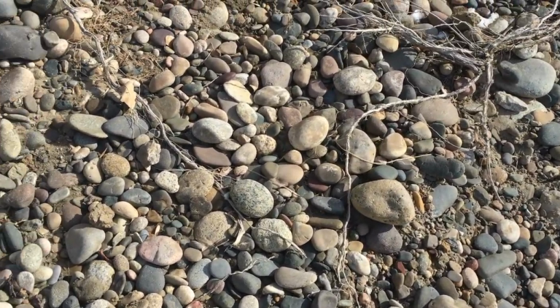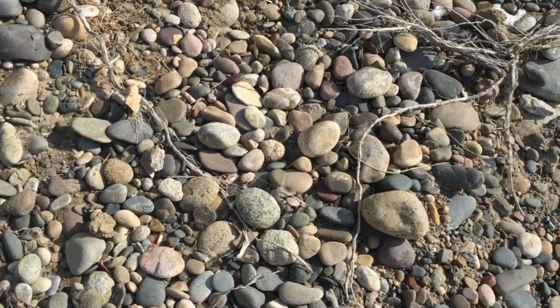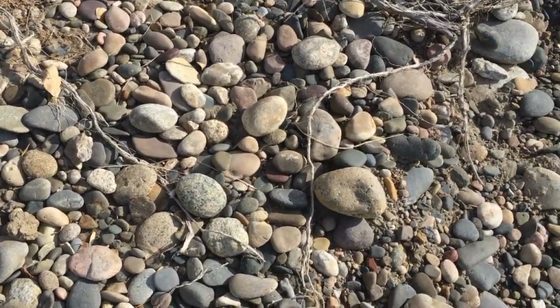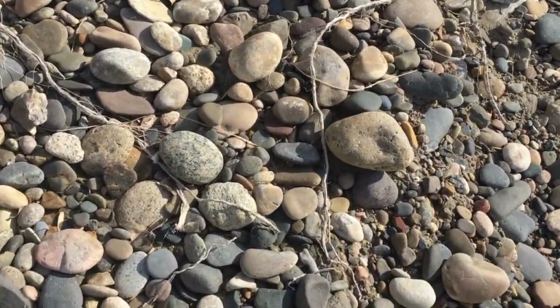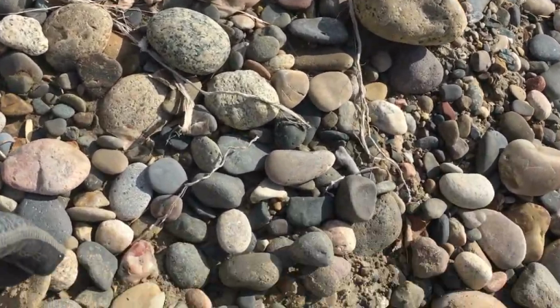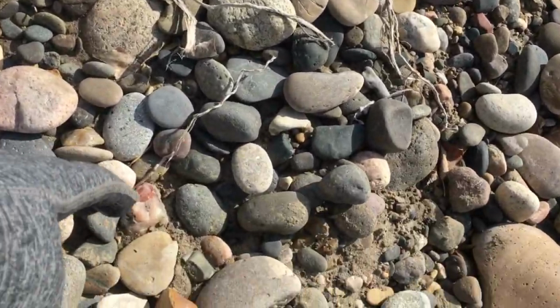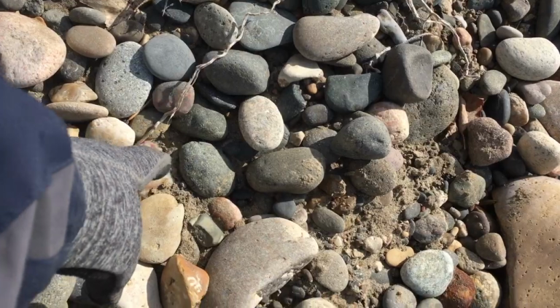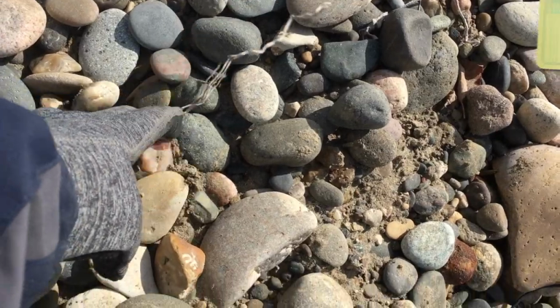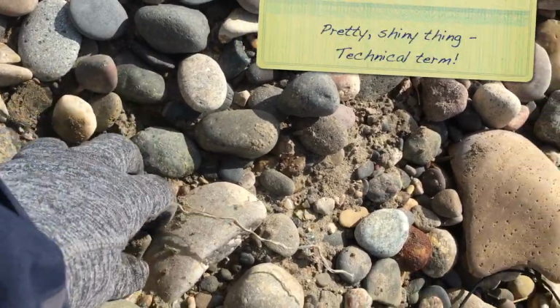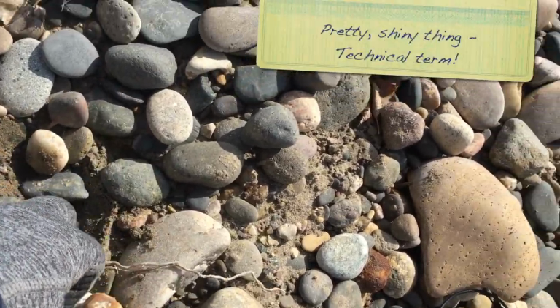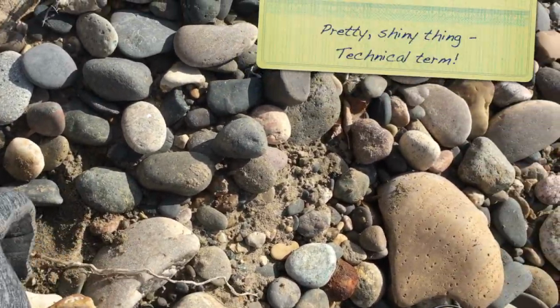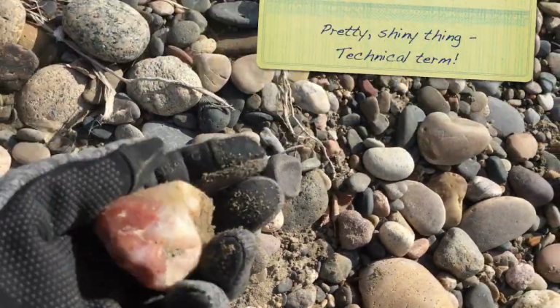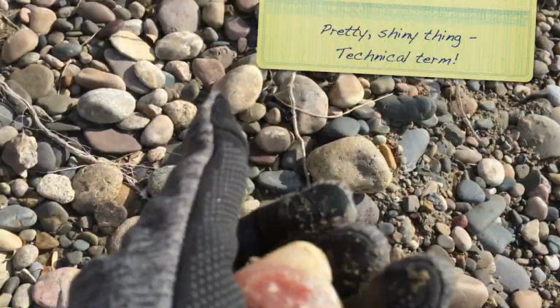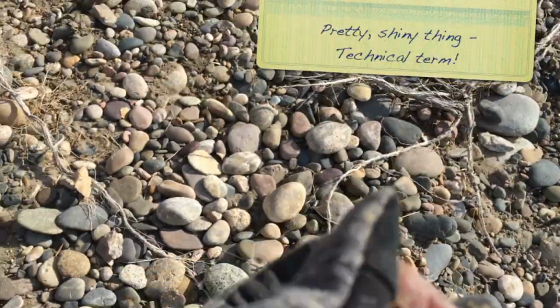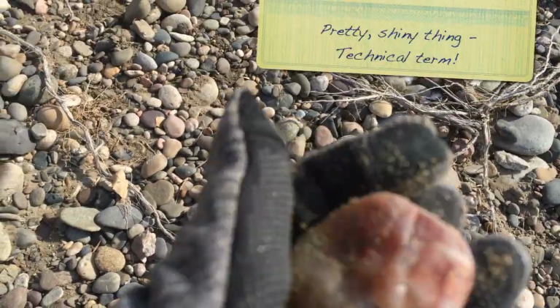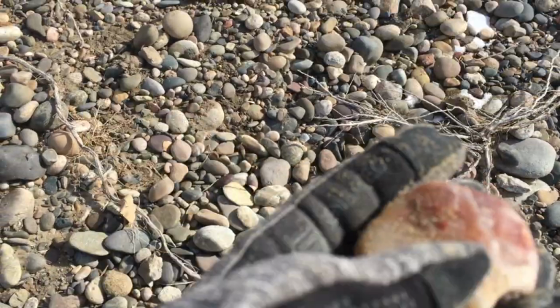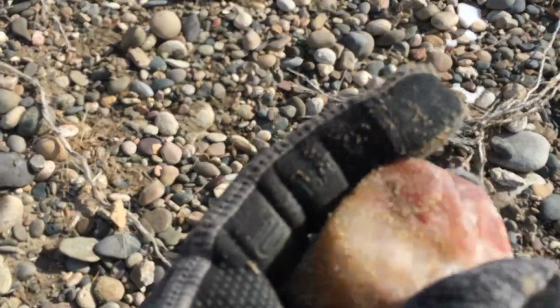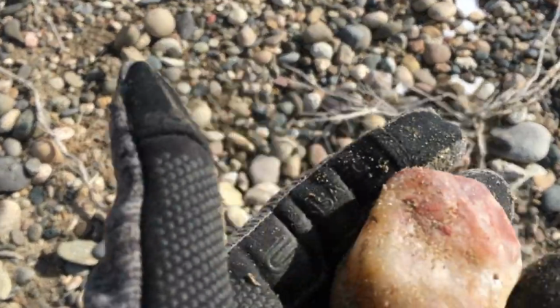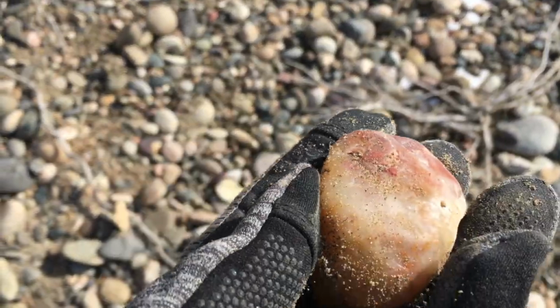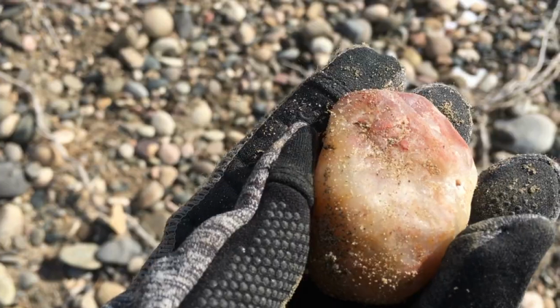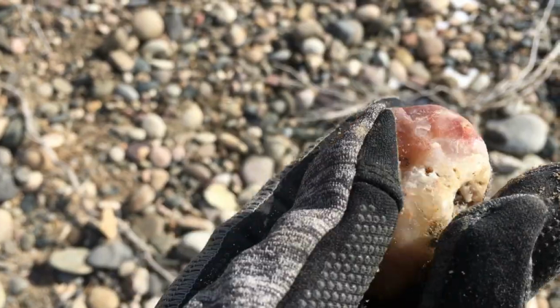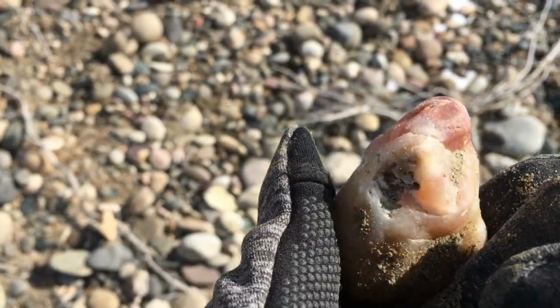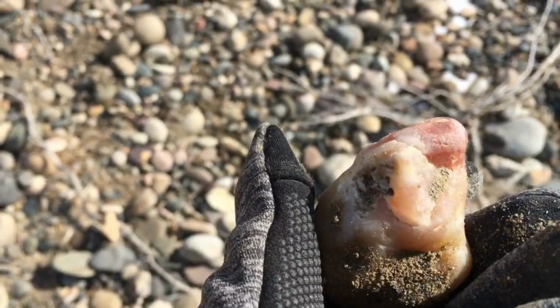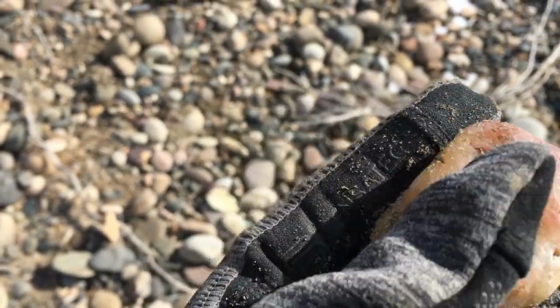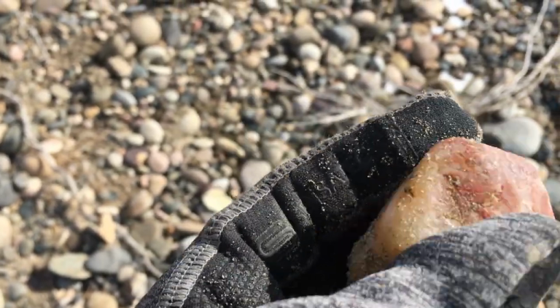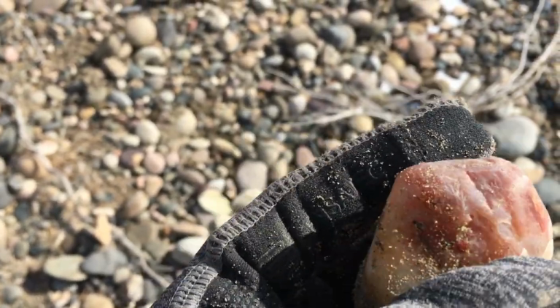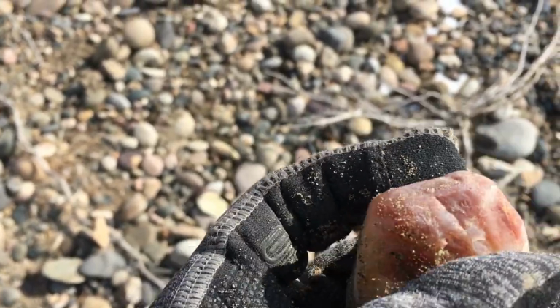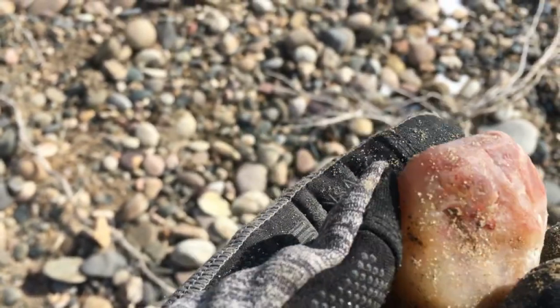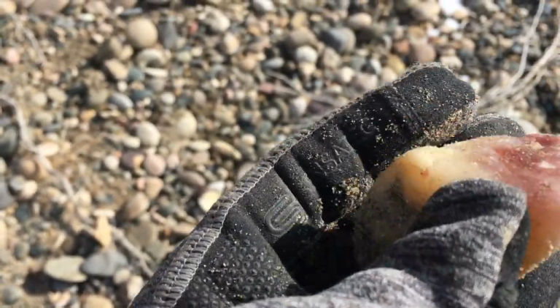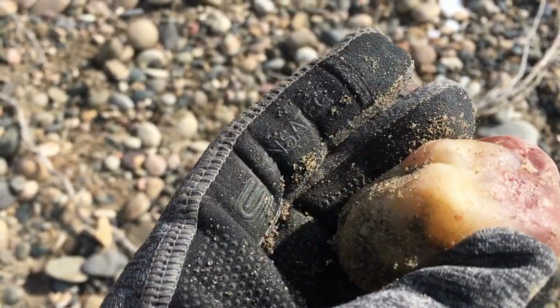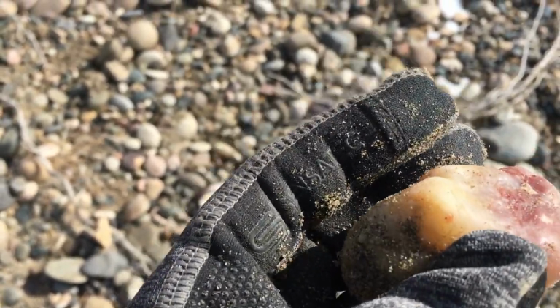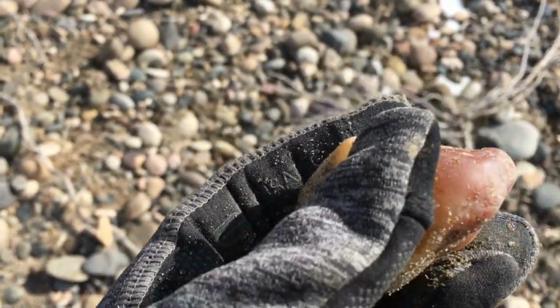Here's another pretty shiny thing. It's almost like rose quartz. It's lovely.